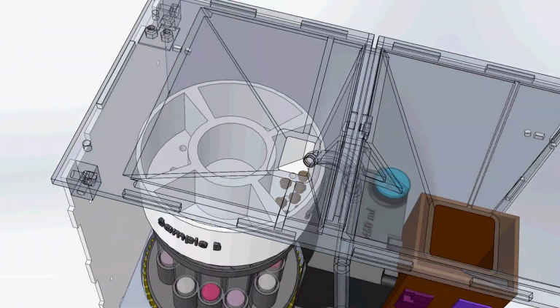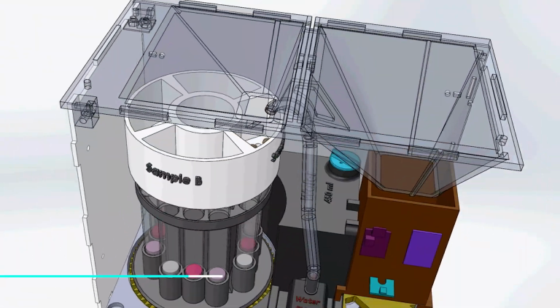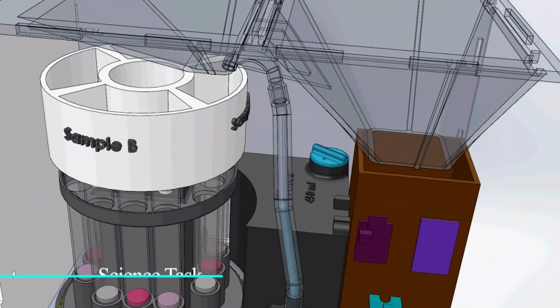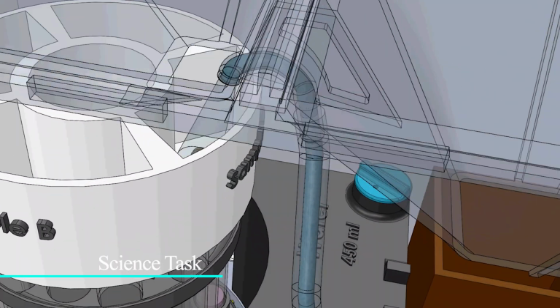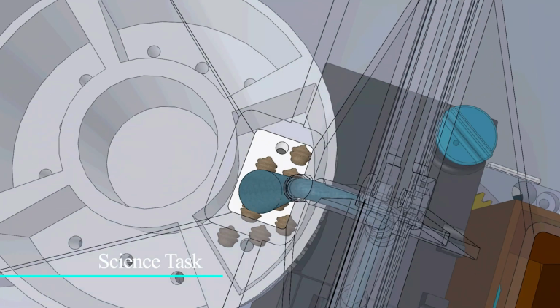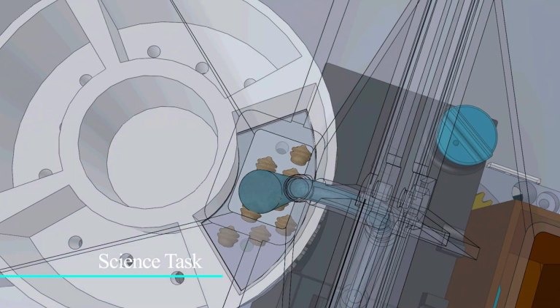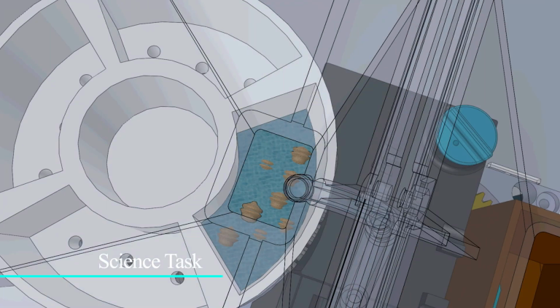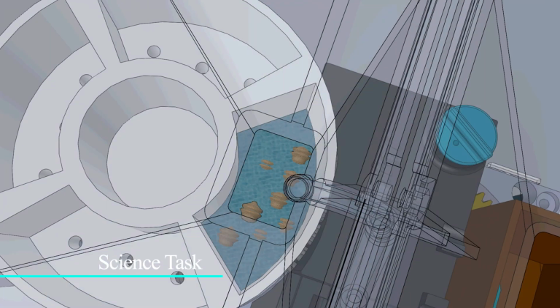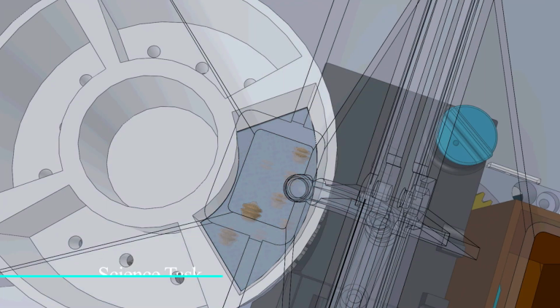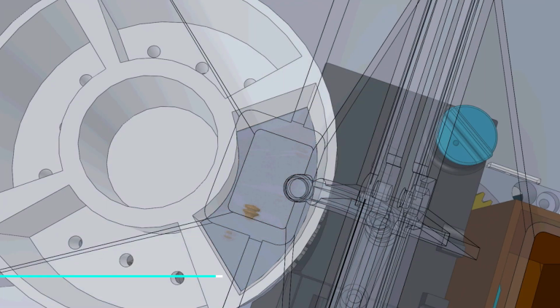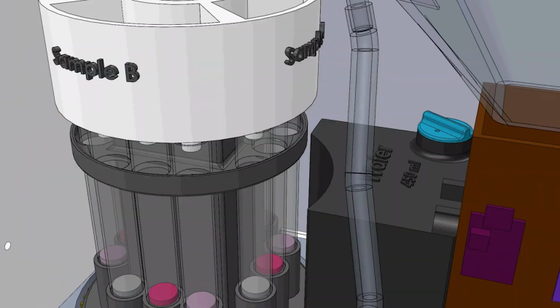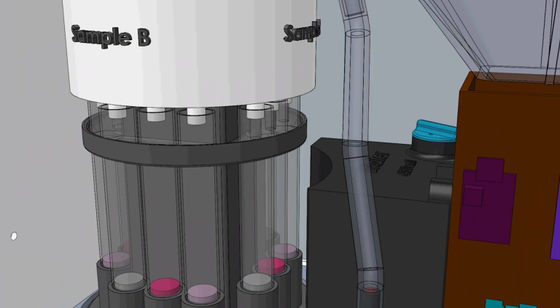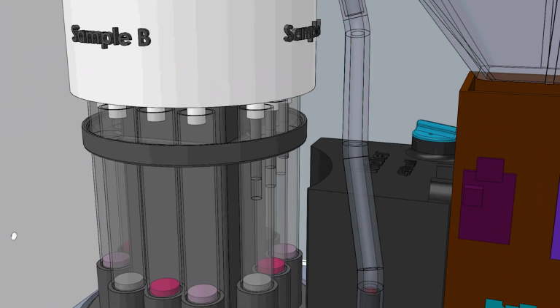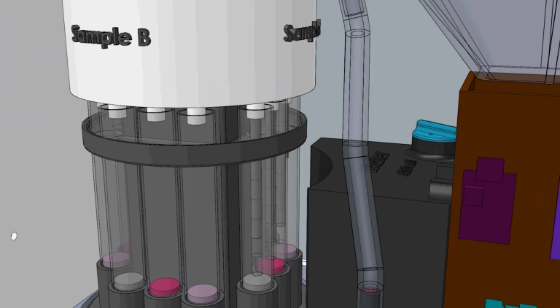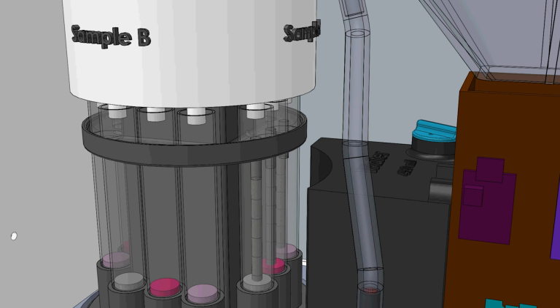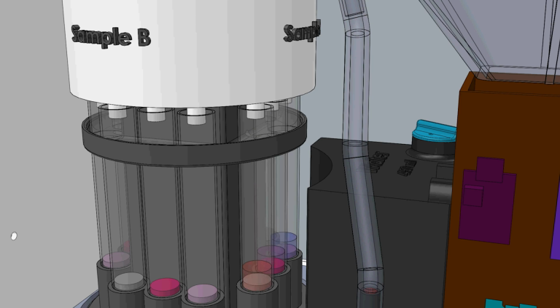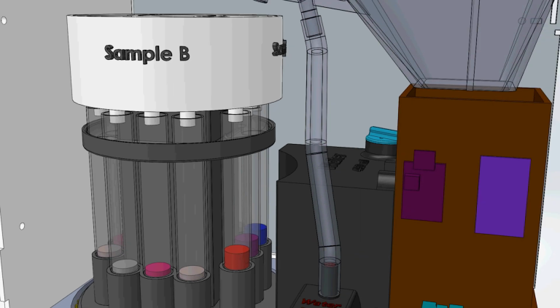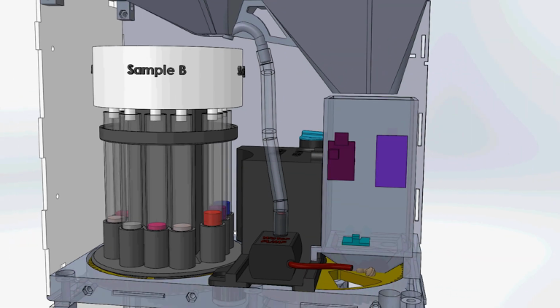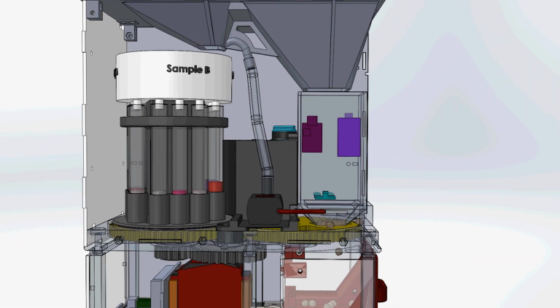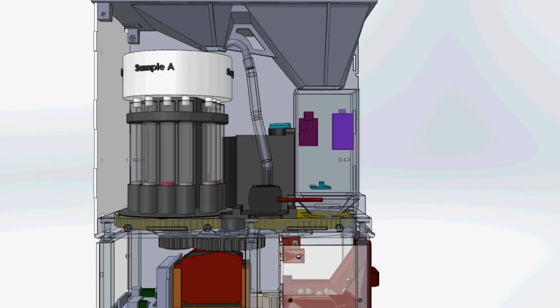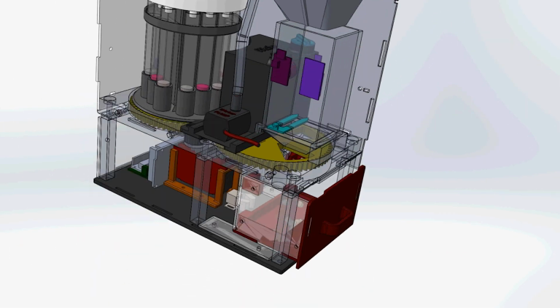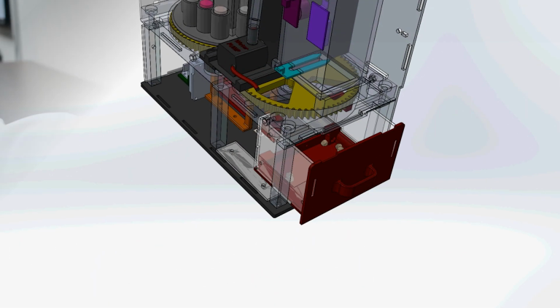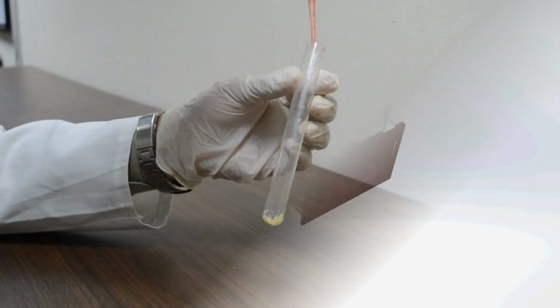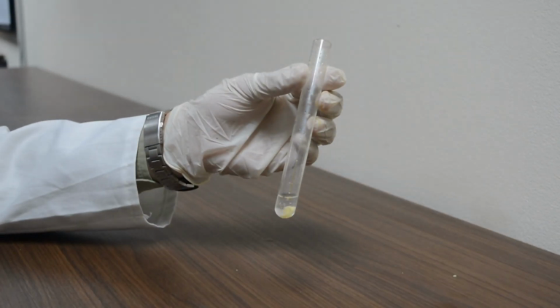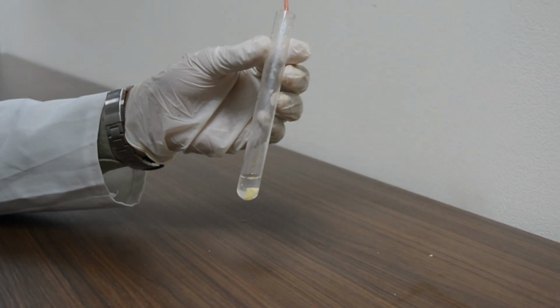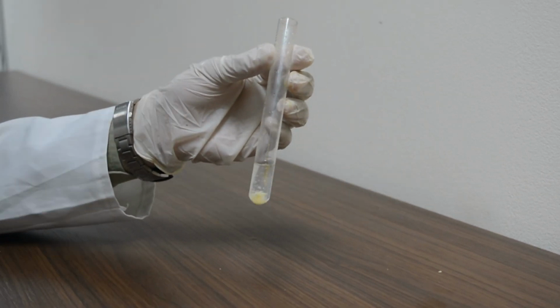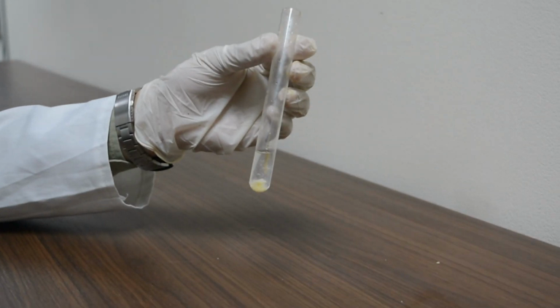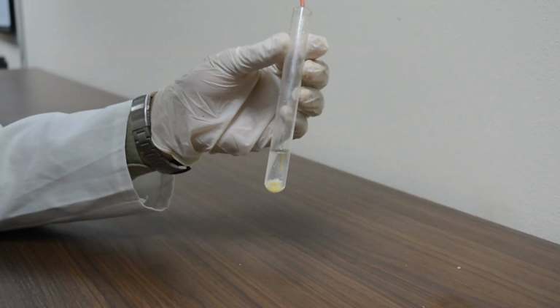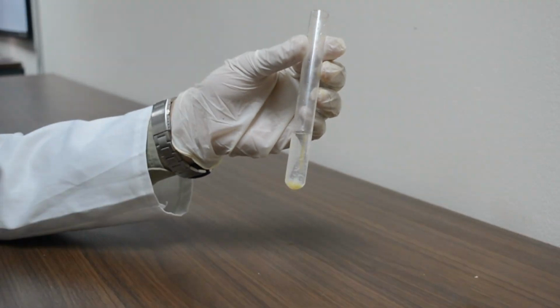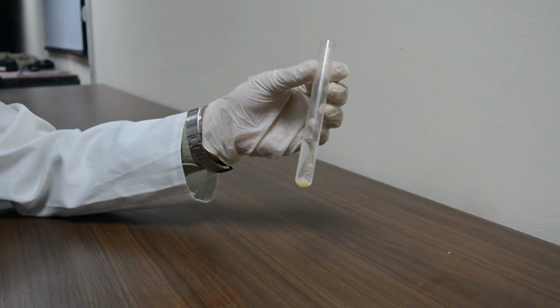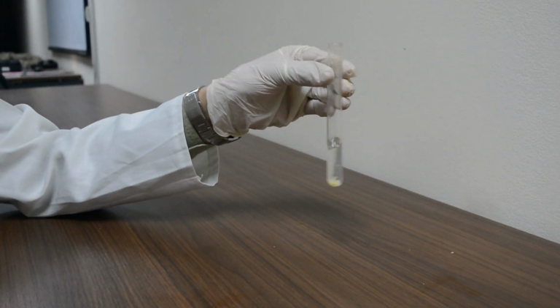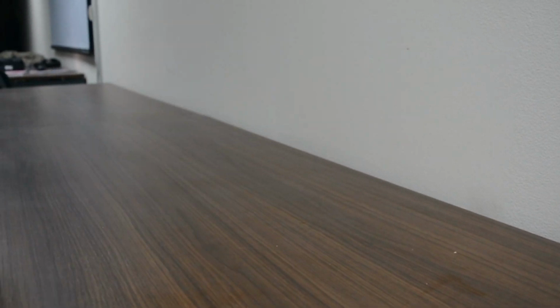Our new science box design is capable of testing three different samples at each site, up to four sites, fulfilling the Knoxville policy. Chemical indicators such as iodine, biuret, and emulsion are used to detect the presence of life in a given sample.